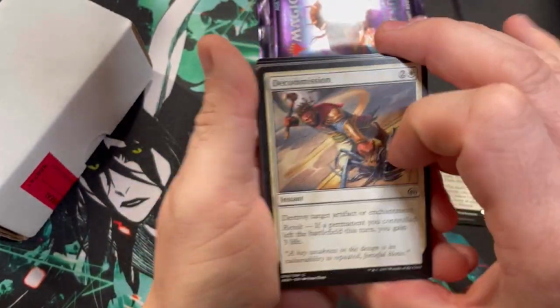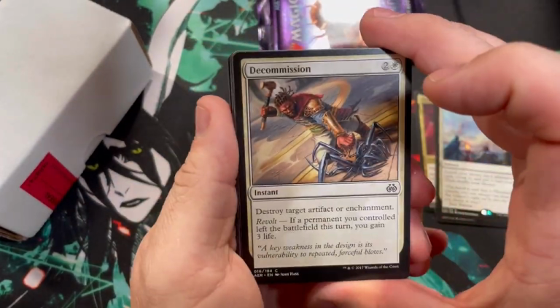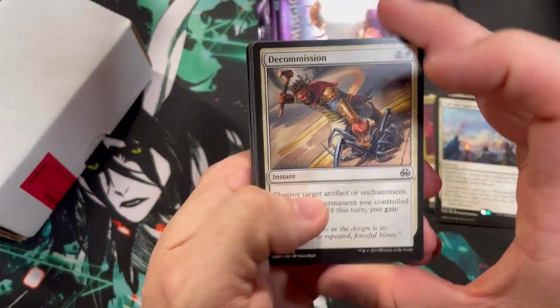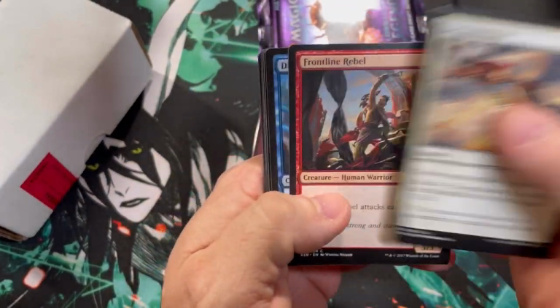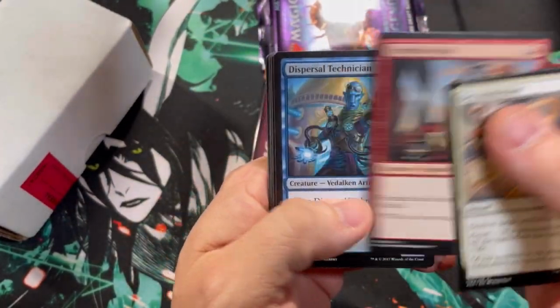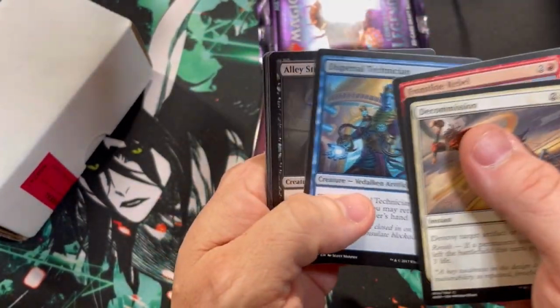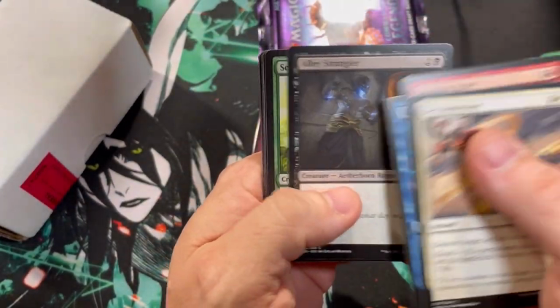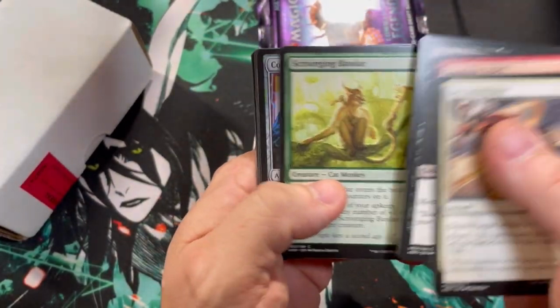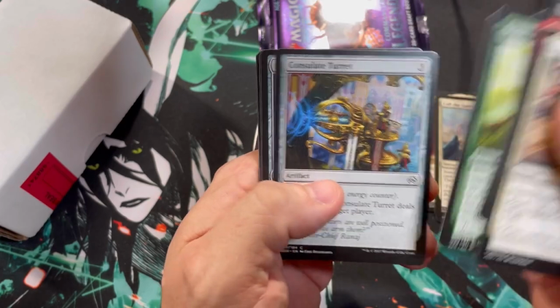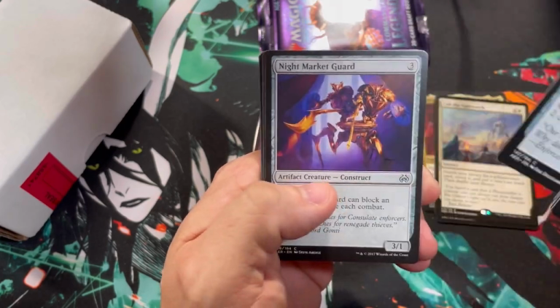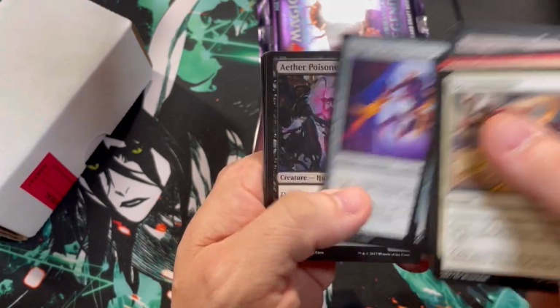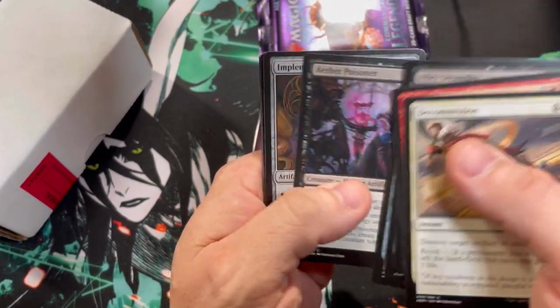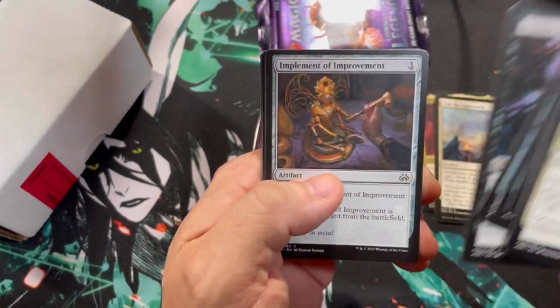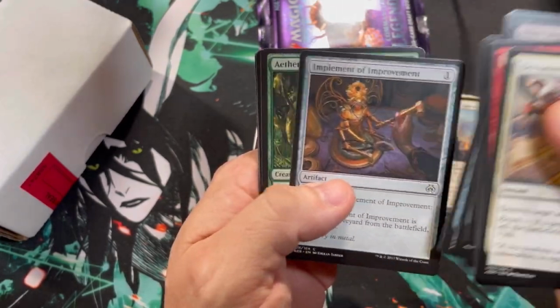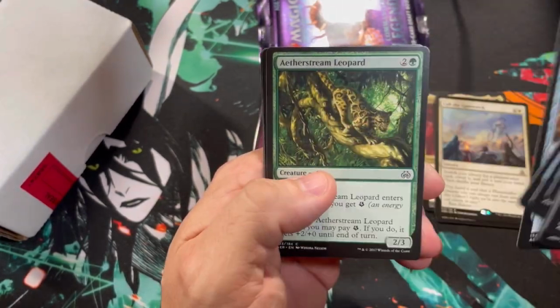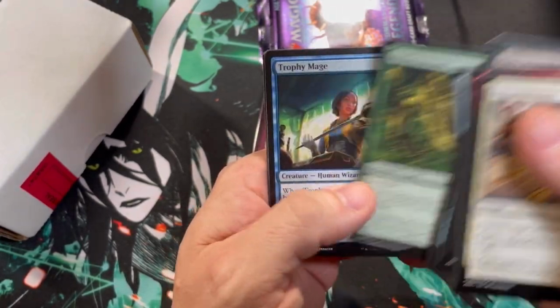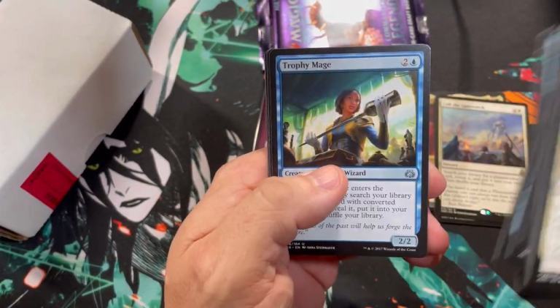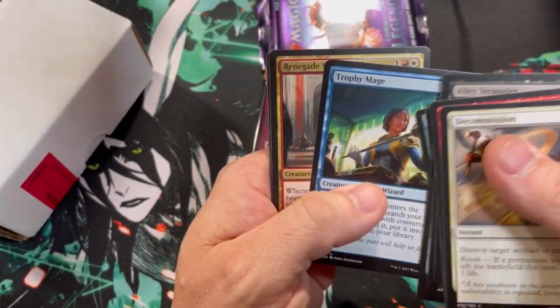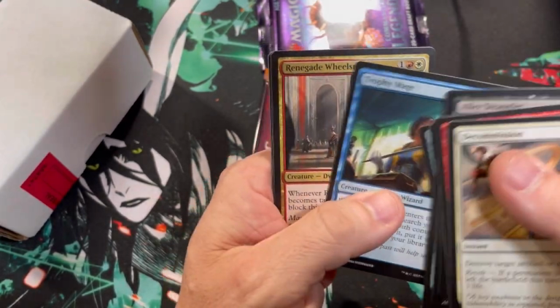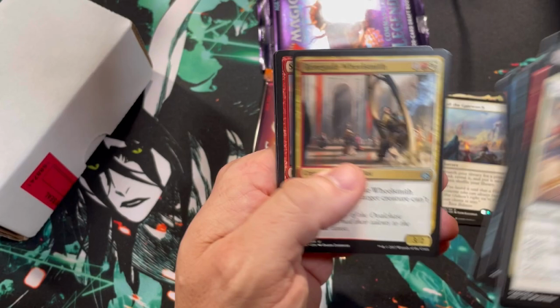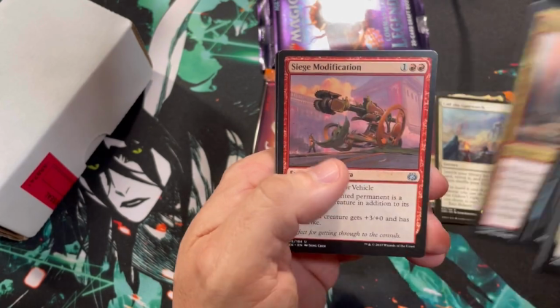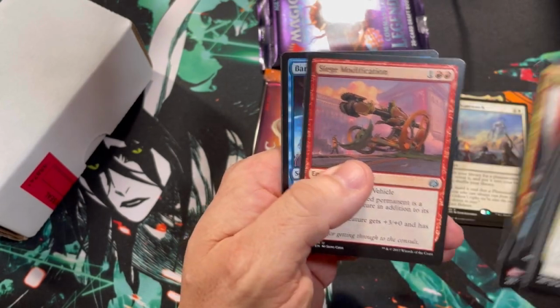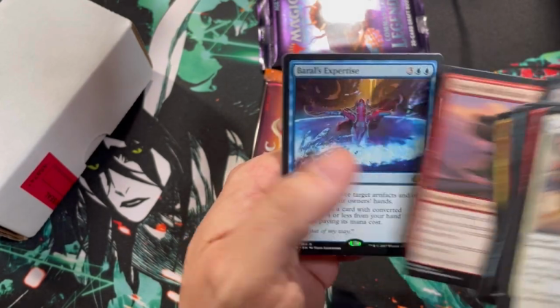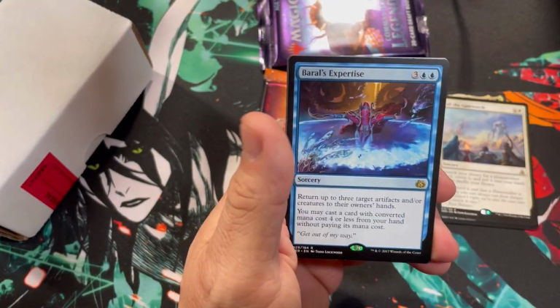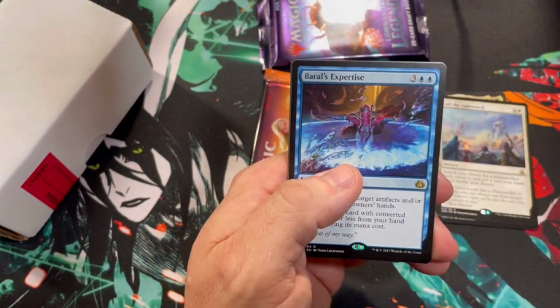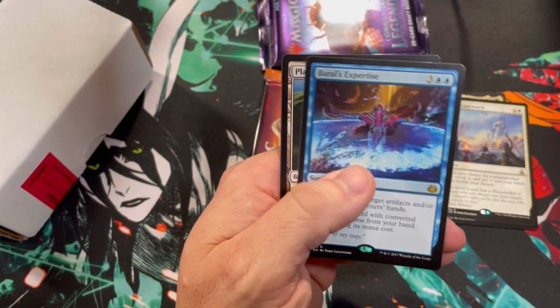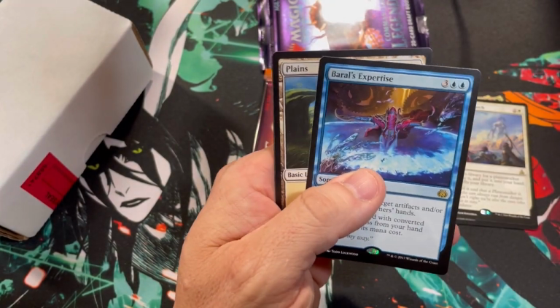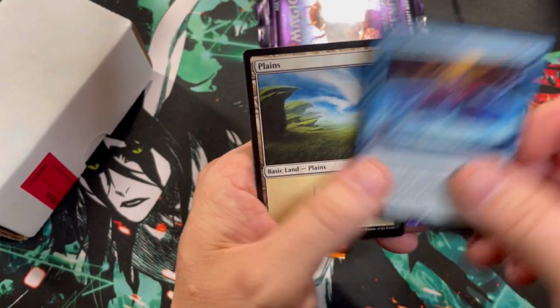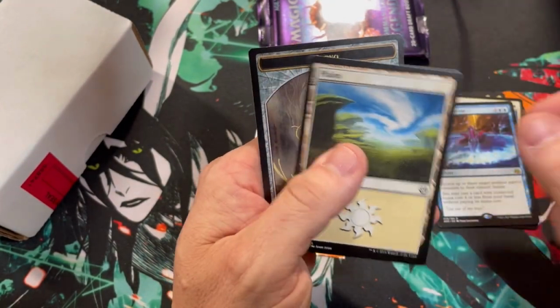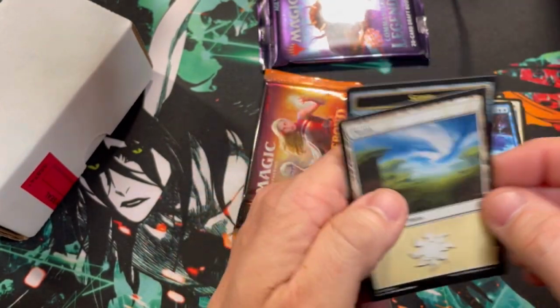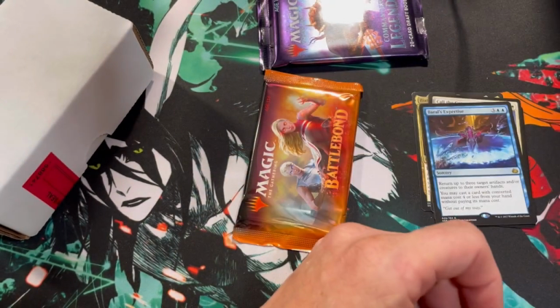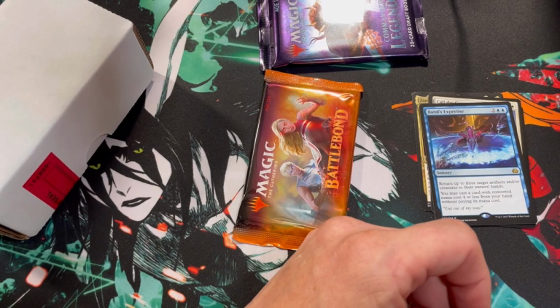Aether Revolt — one of my favorite sets, doesn't get a lot of love. I think it's because I didn't open a ton of this, so I'm still kind of excited to open it every chance I get. Trophy Mage, Brawler's Expertise, and no lottery card.